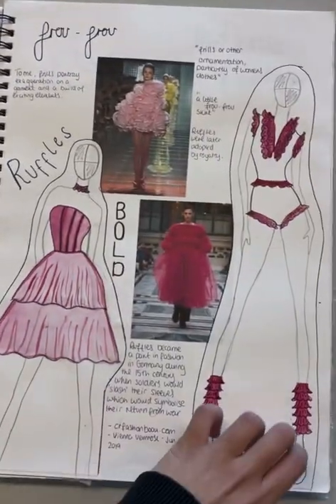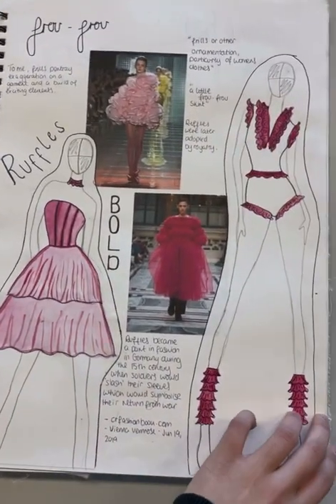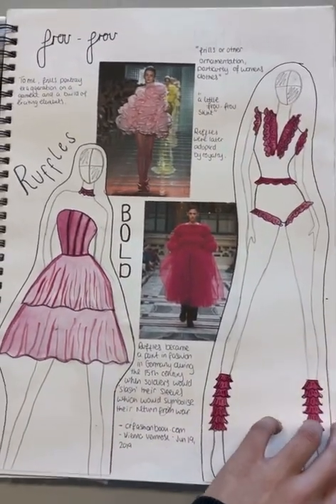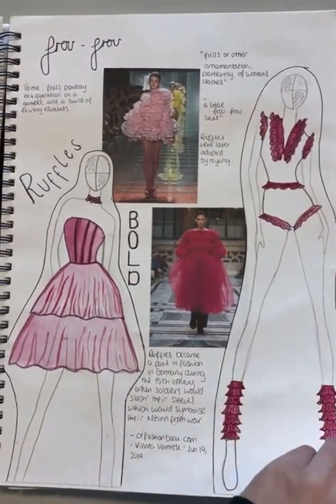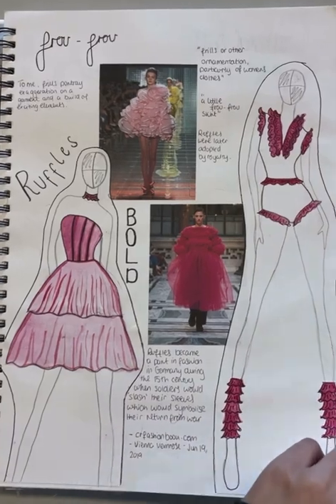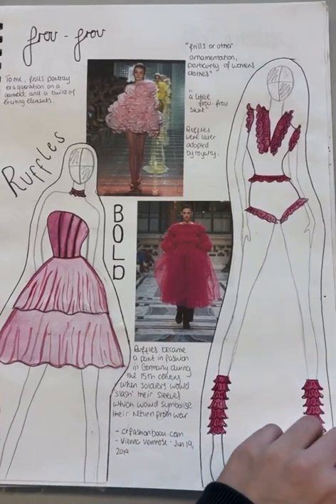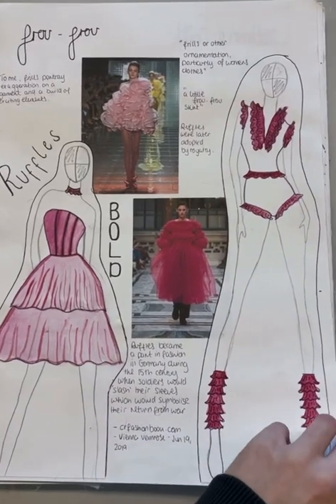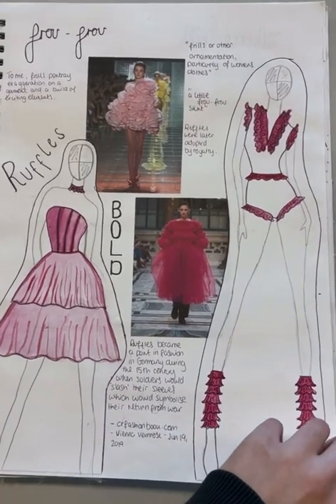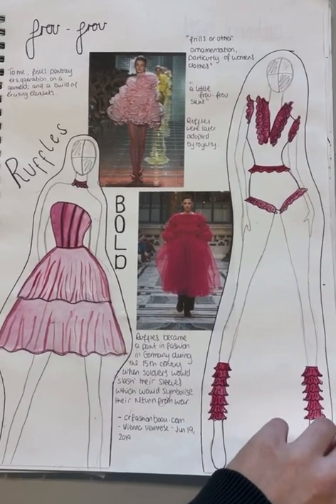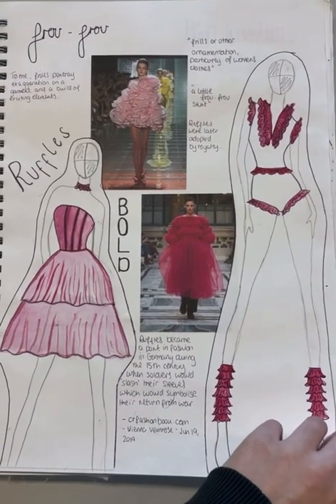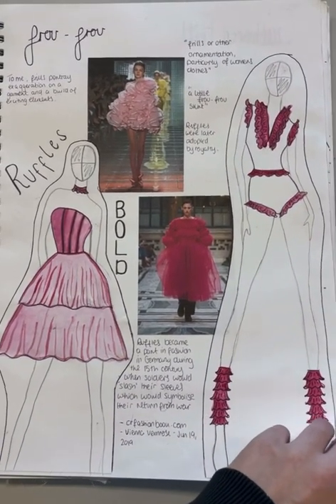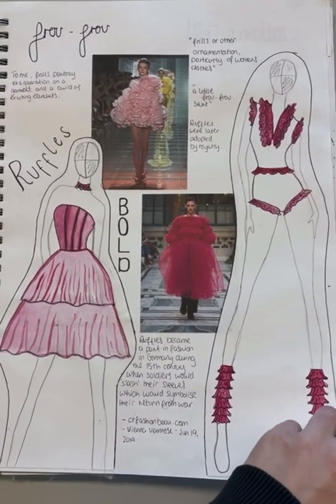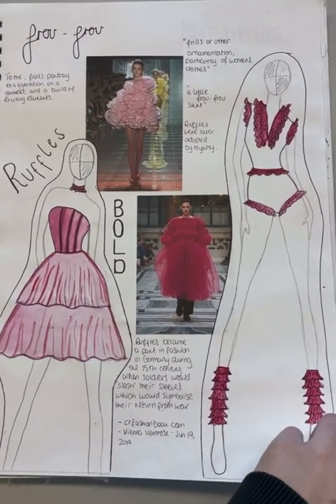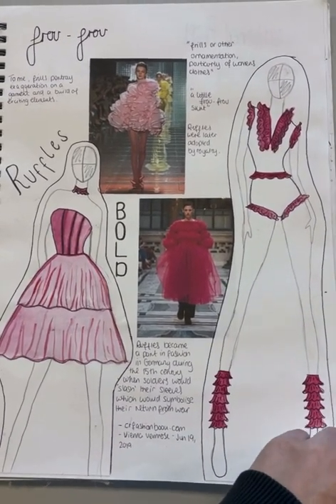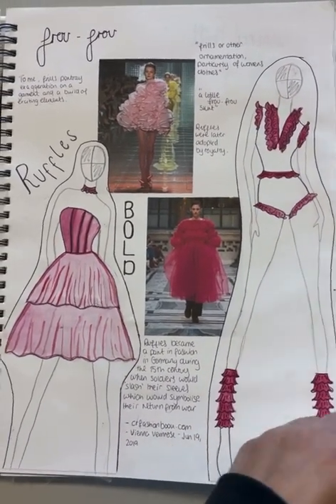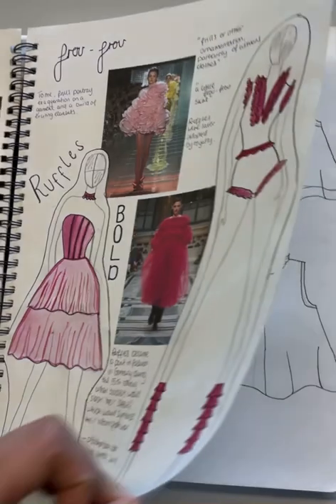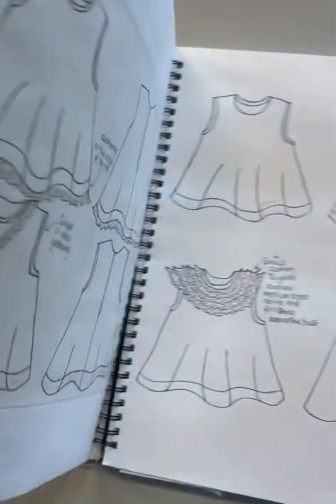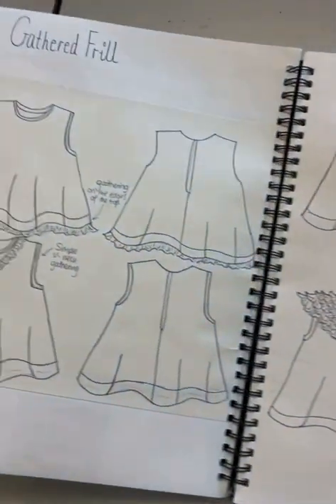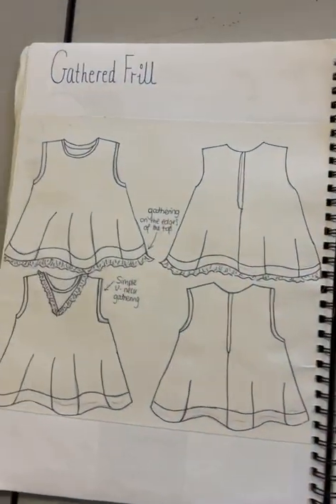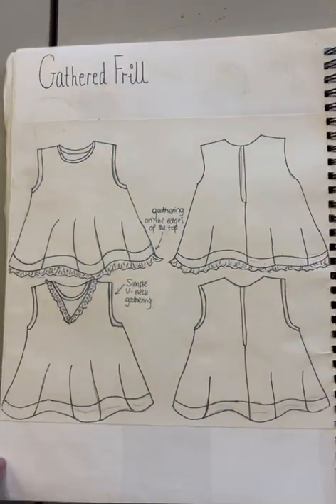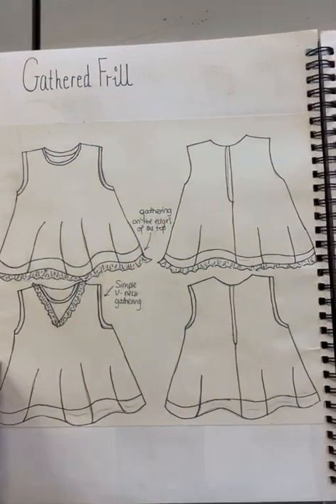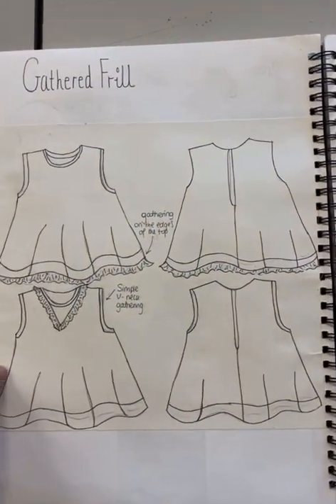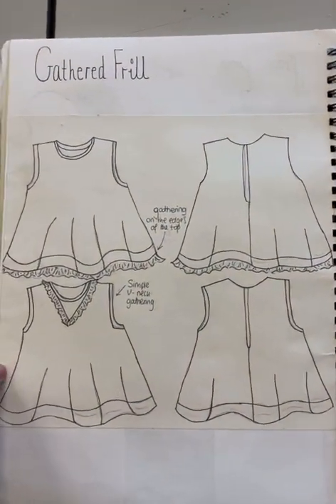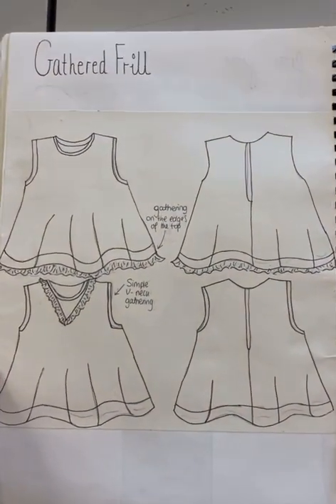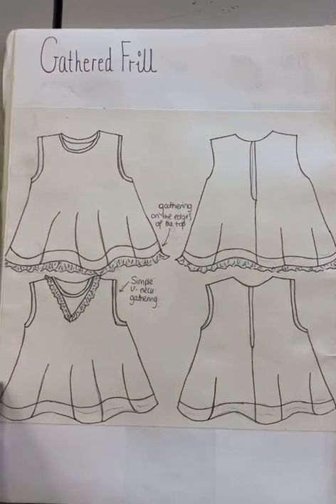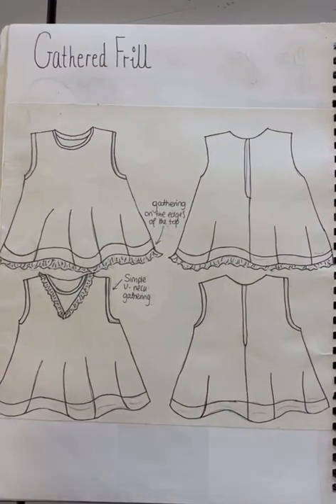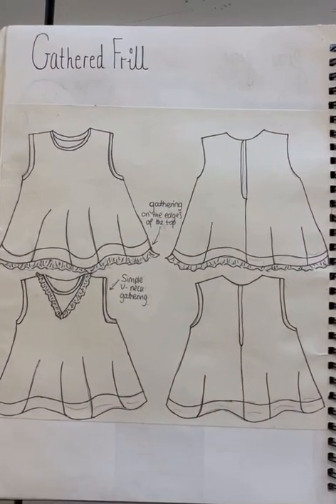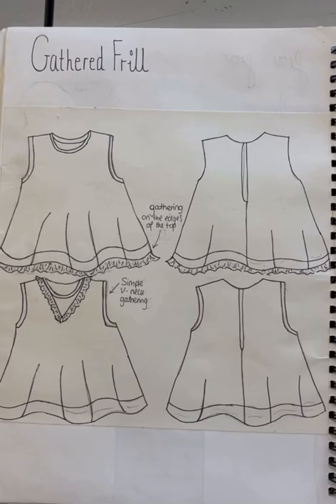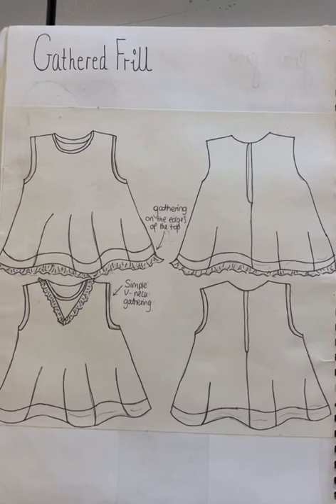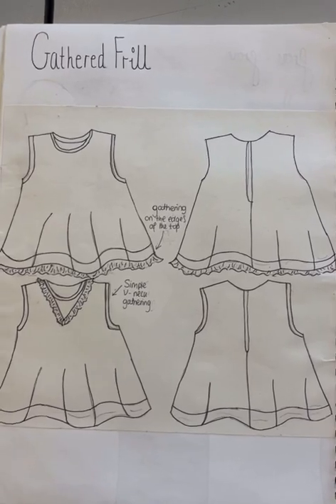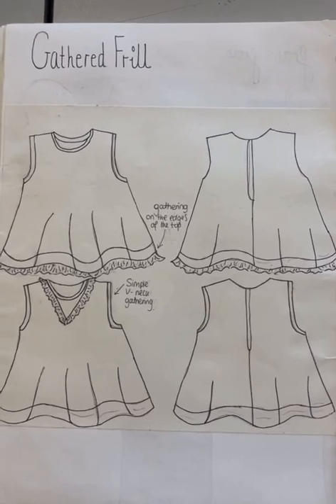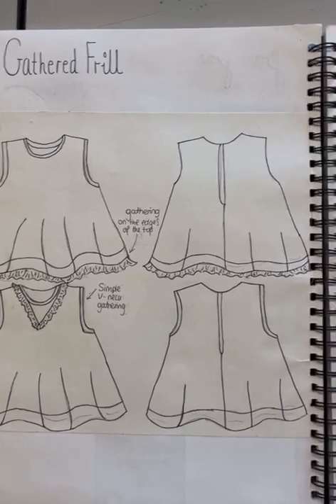Here I researched the meaning of frou-frou and different definitions and styles. I then designed some swing tops where I could add frill placements.